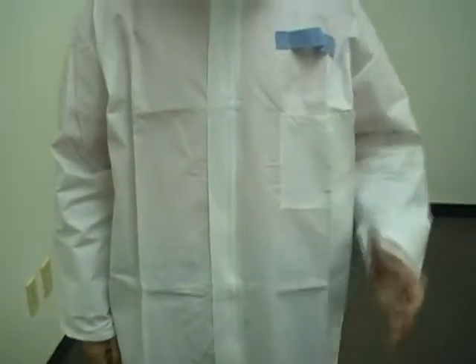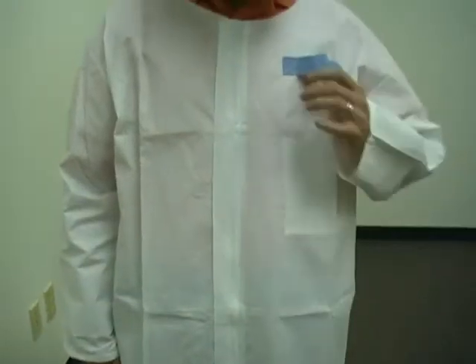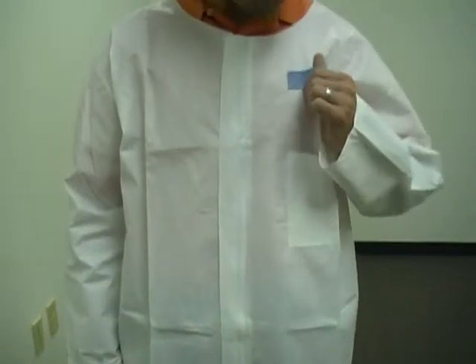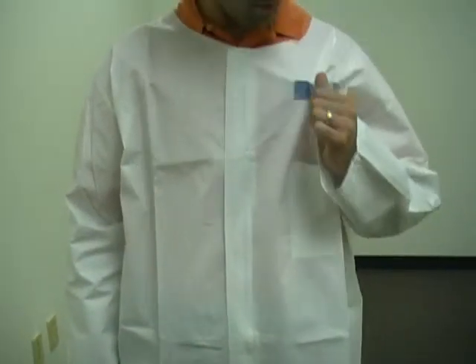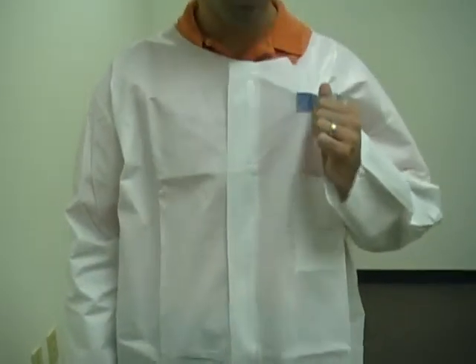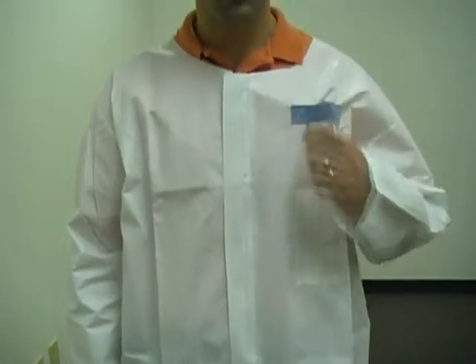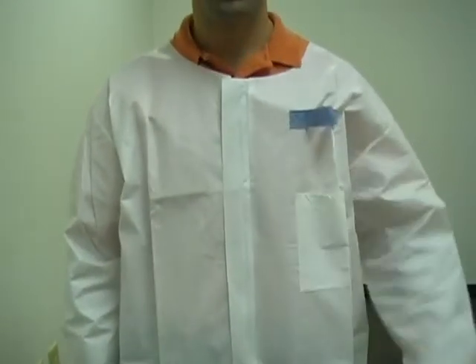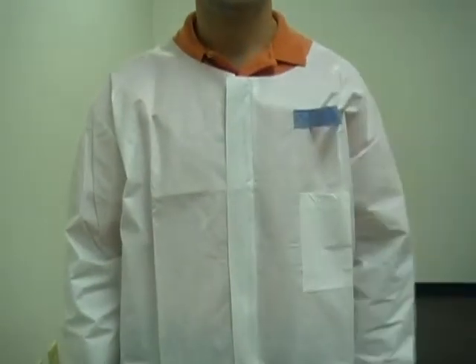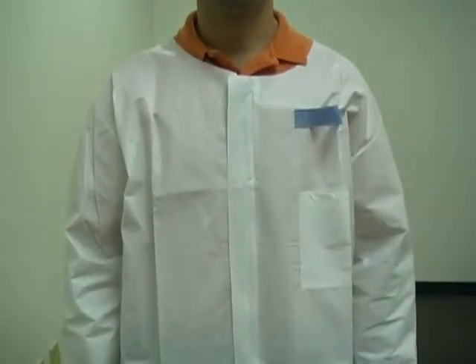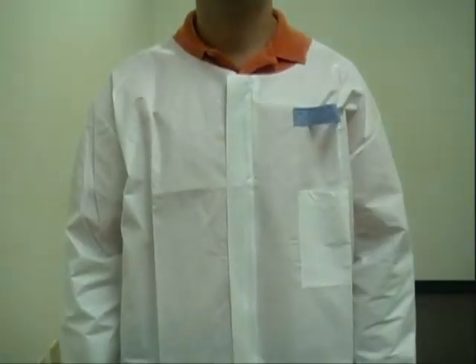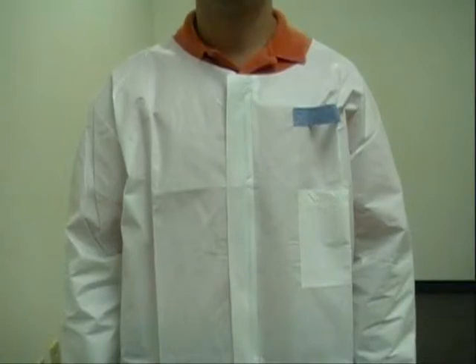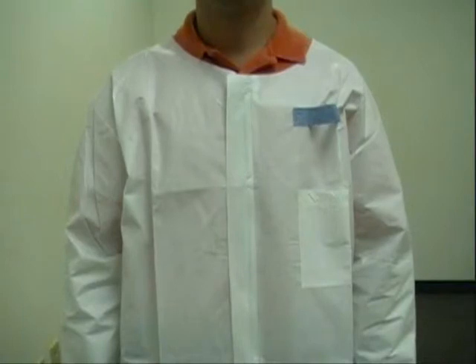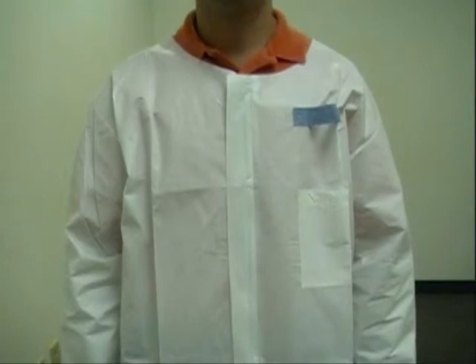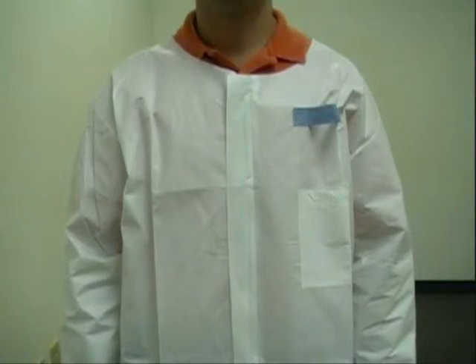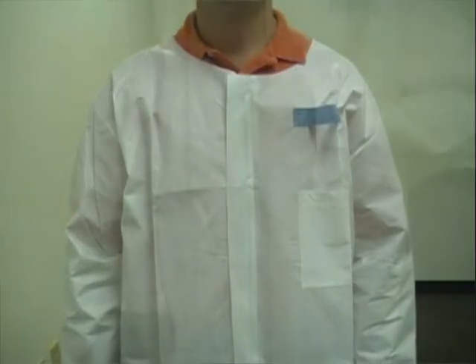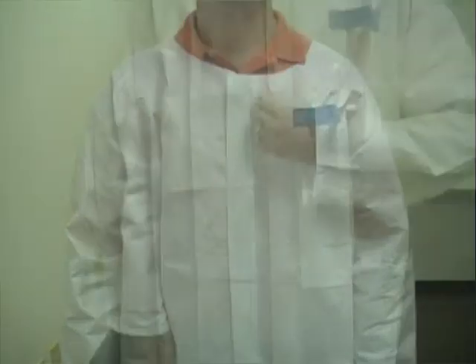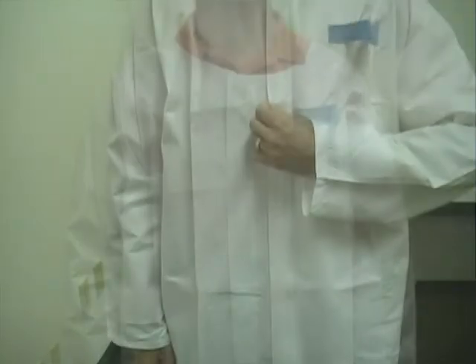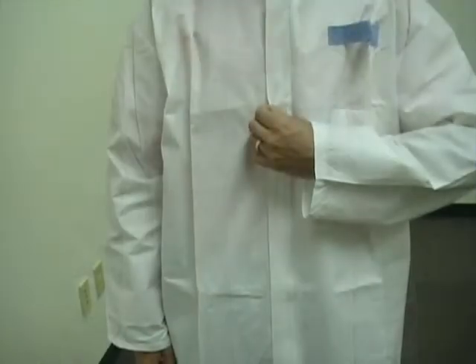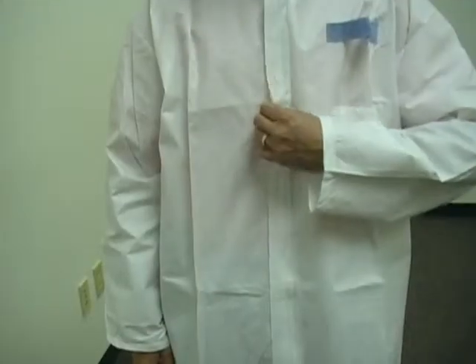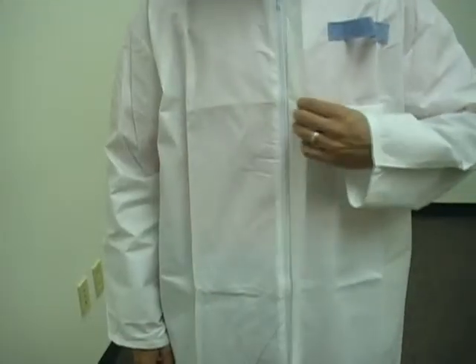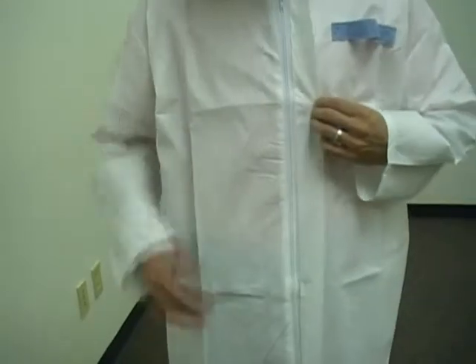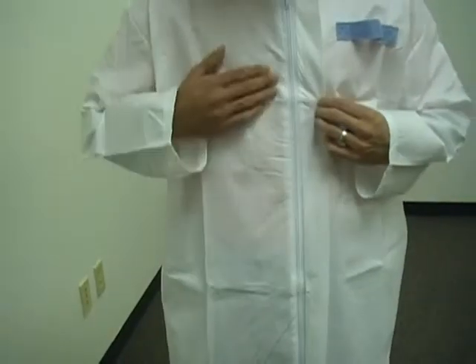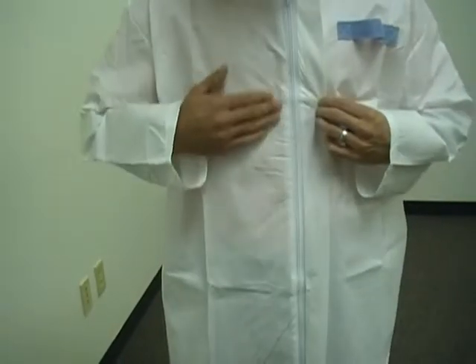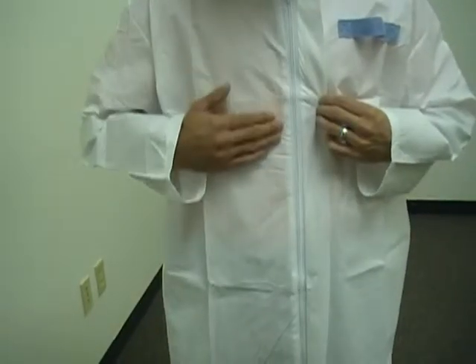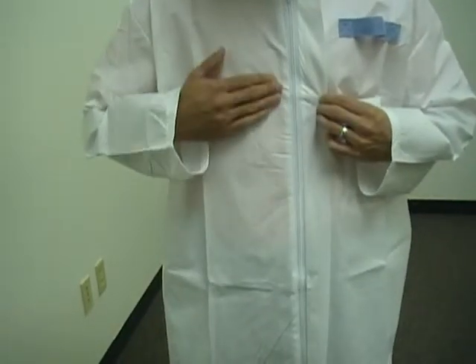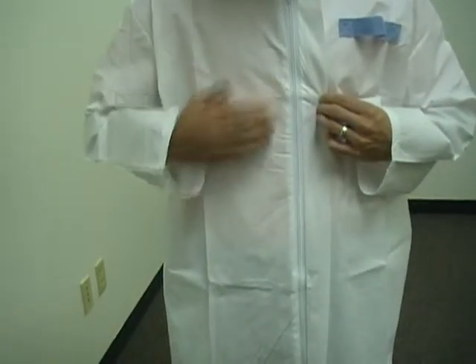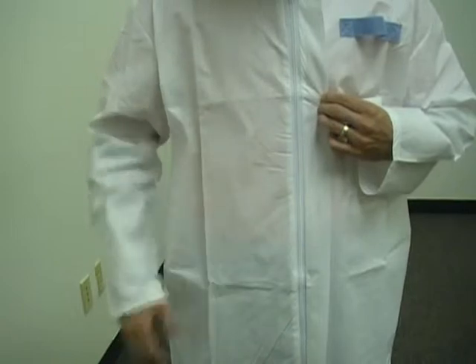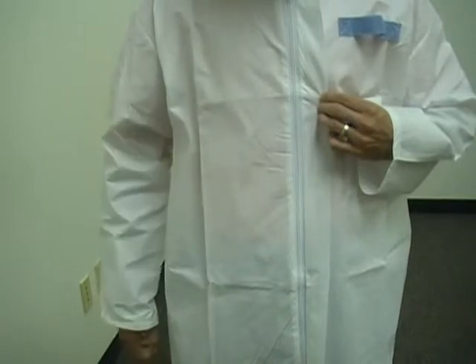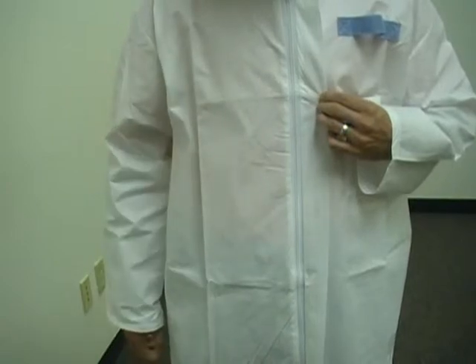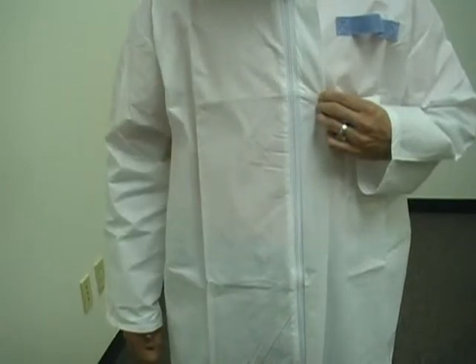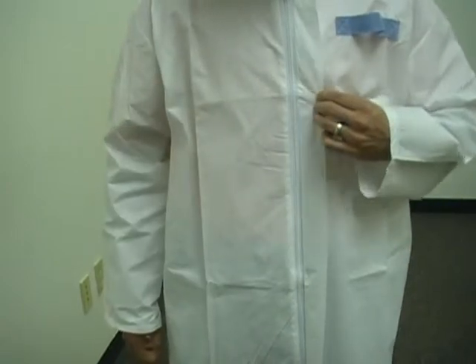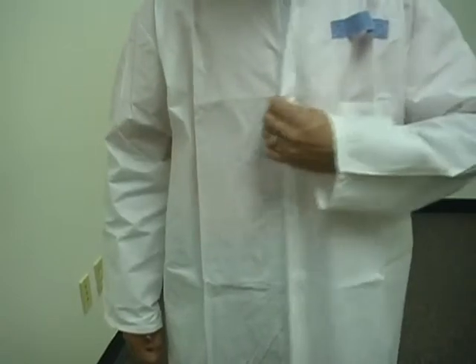A dosimeter strap has been added above the chest pocket for air sampling or monitoring devices, and the coat also features a zipper flap to reduce the chance of contaminating the worker with a through-zipper splash.